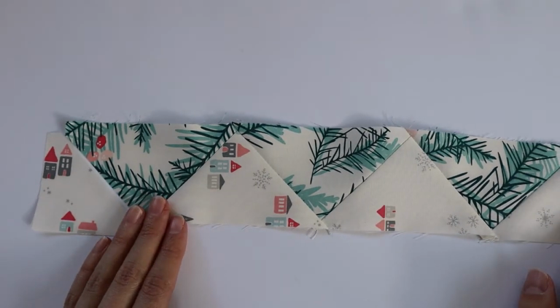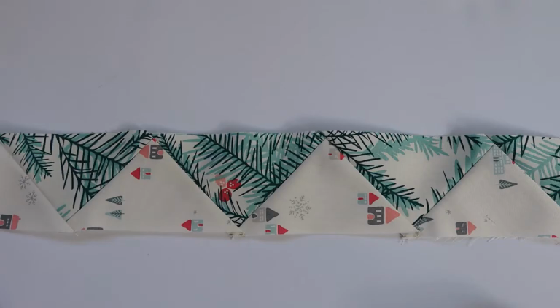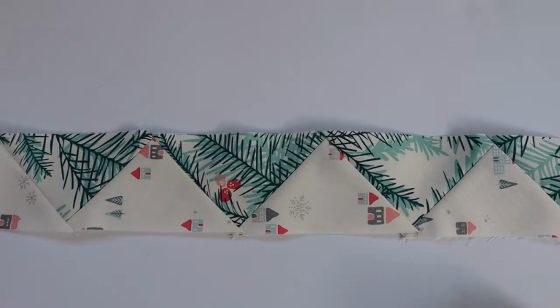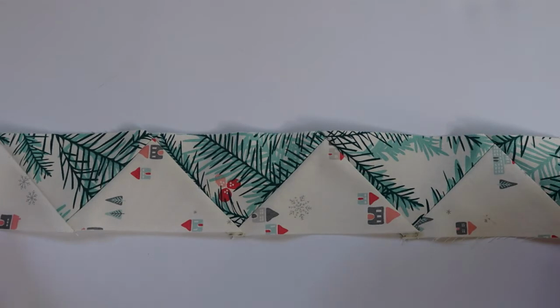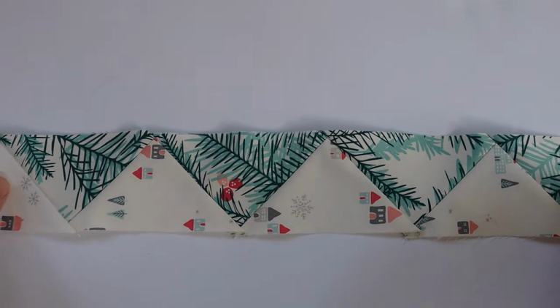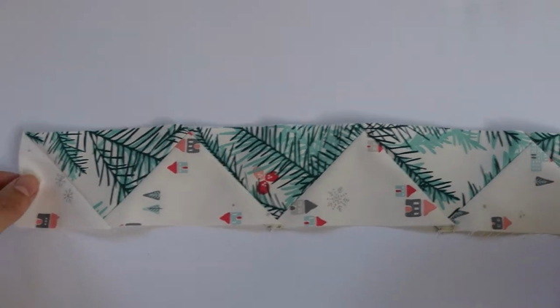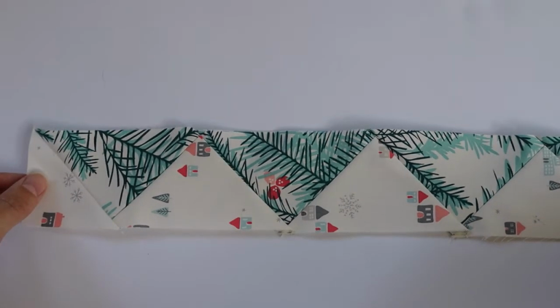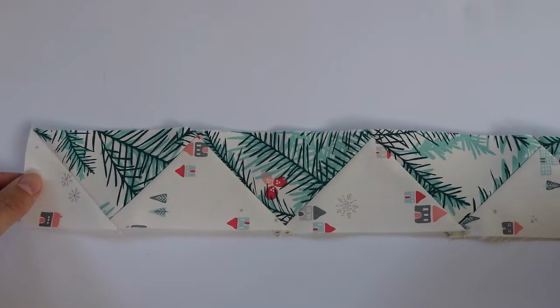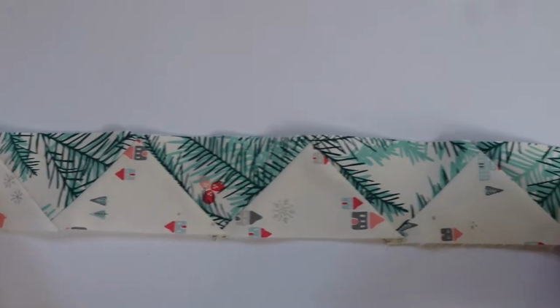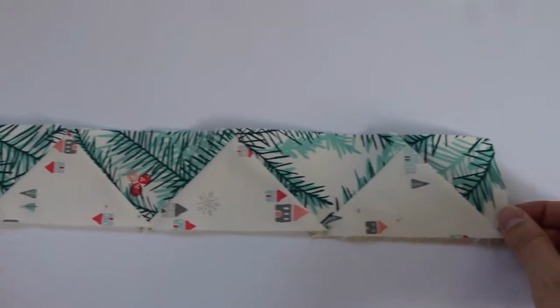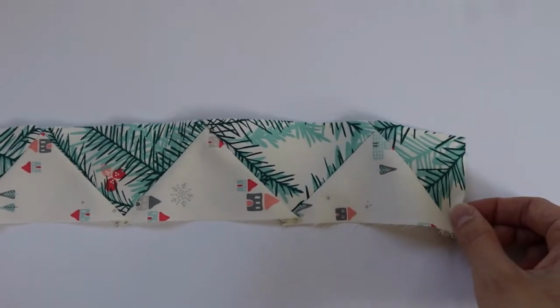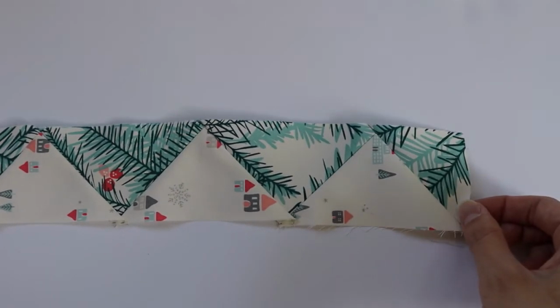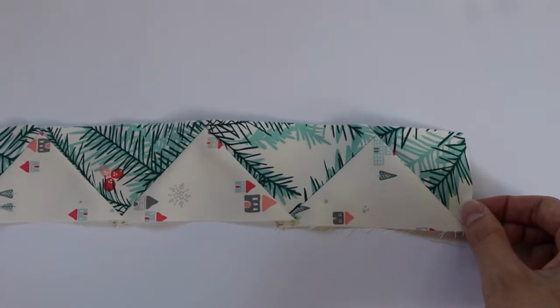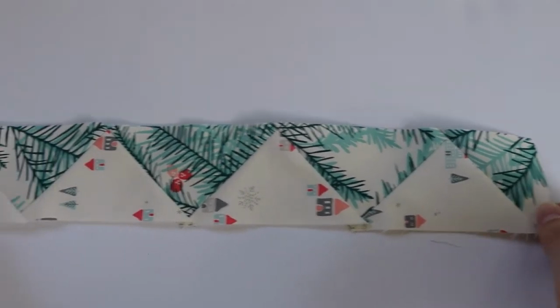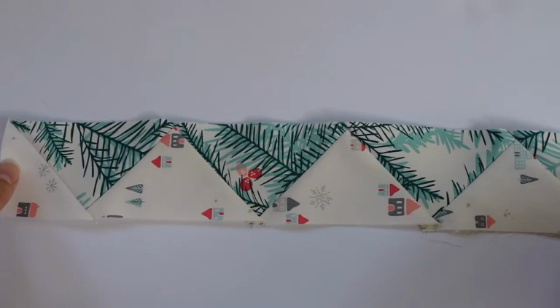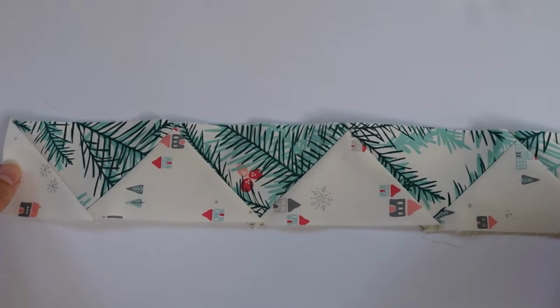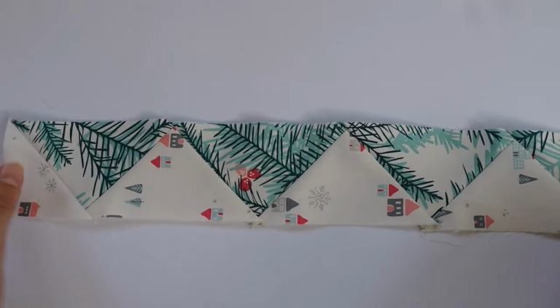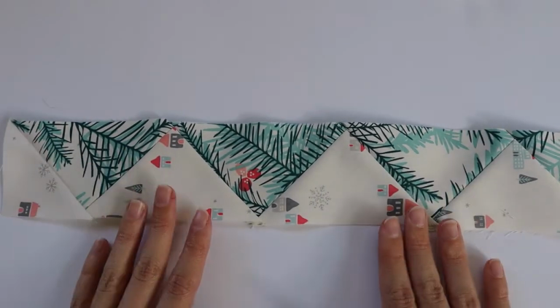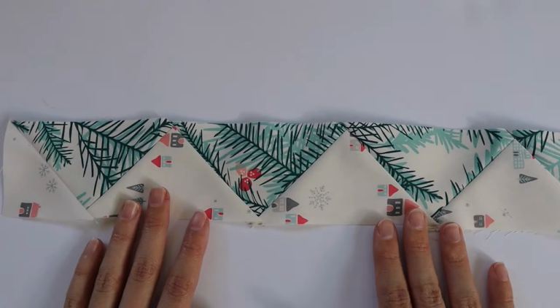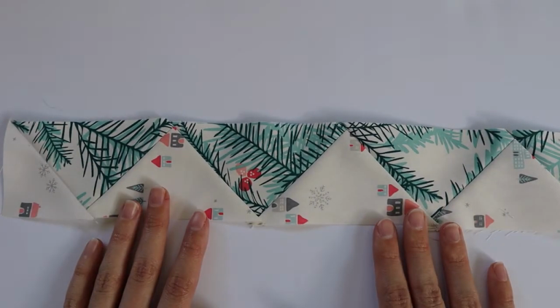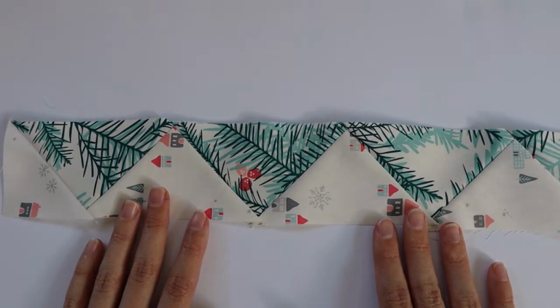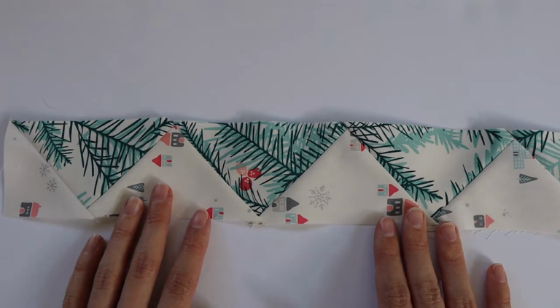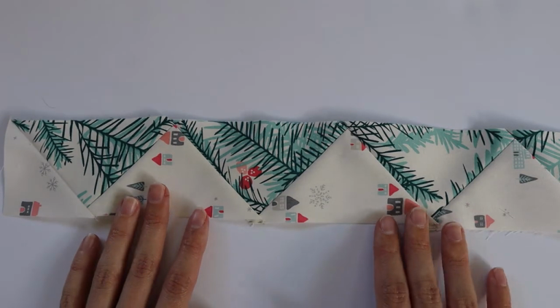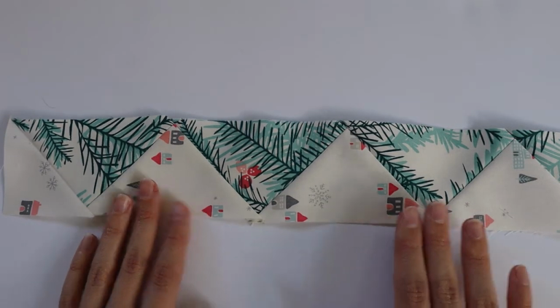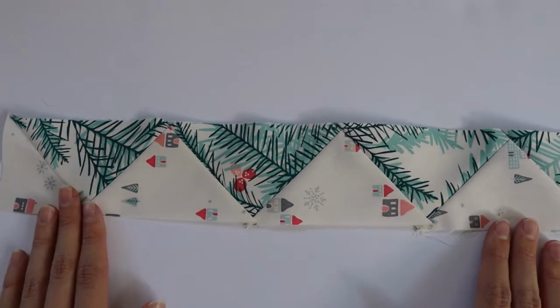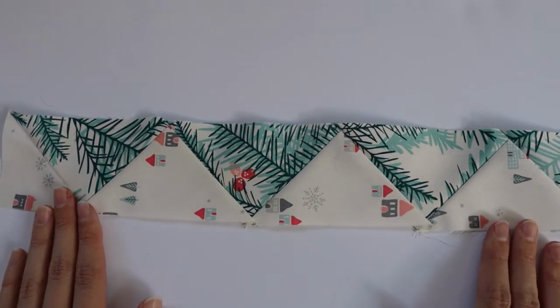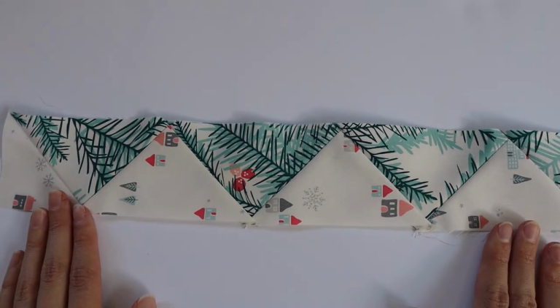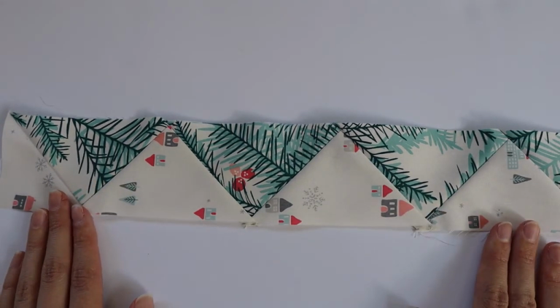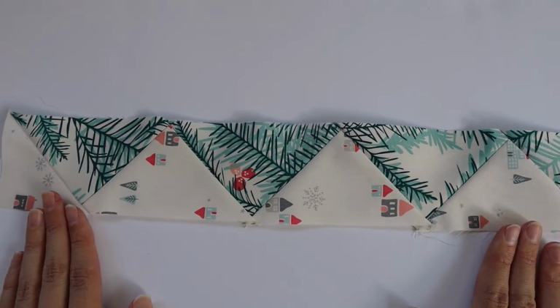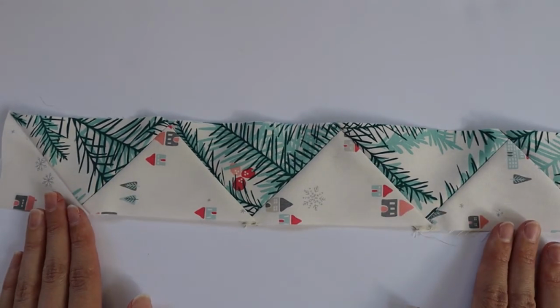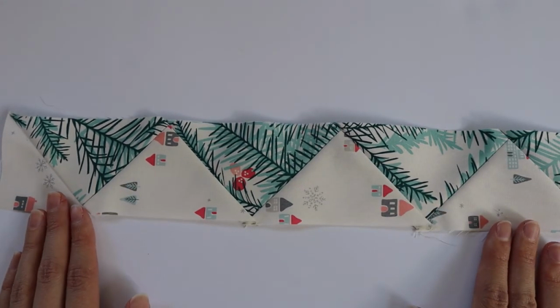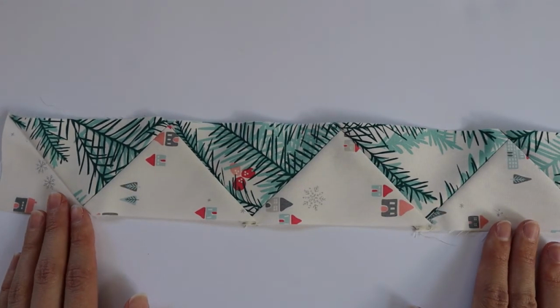After assembly, your section 2a piece will look like this. You'll have two of these, and now we can move on to our section 2b pieces.